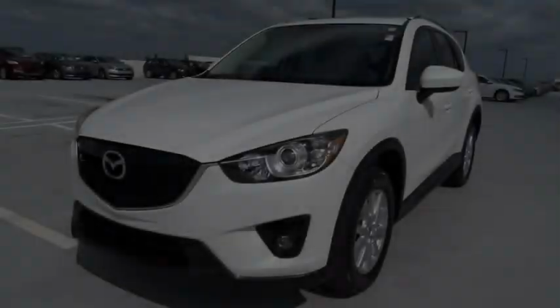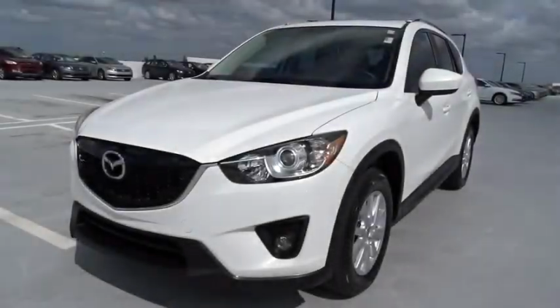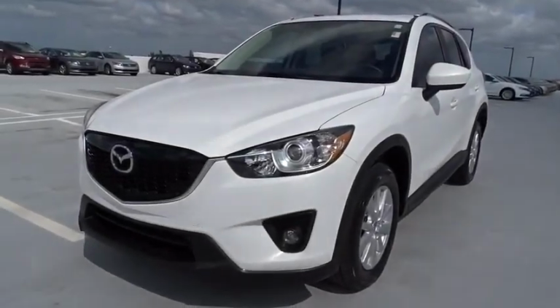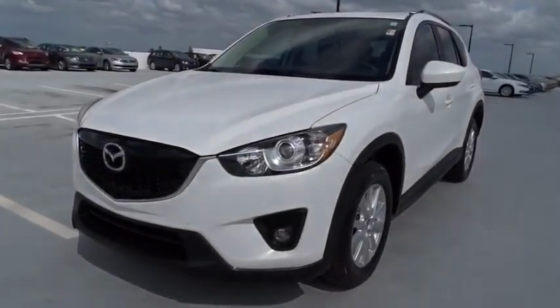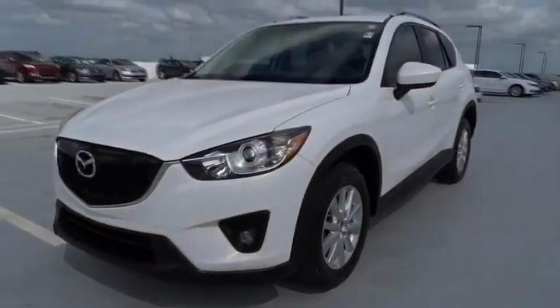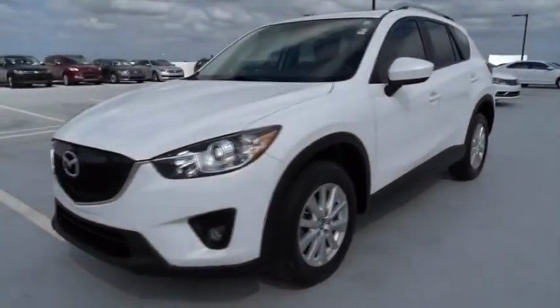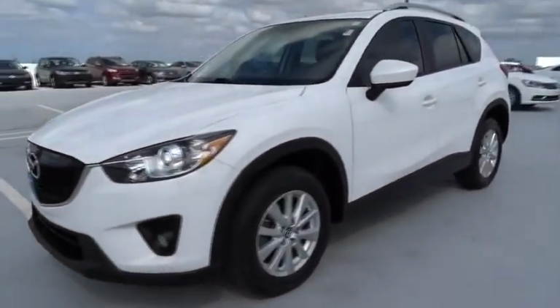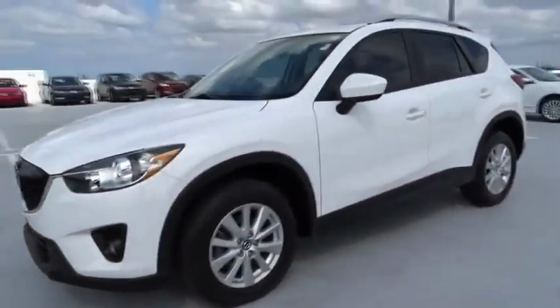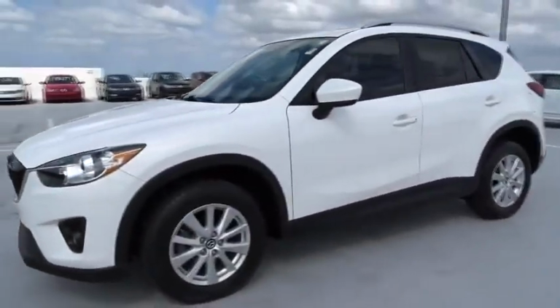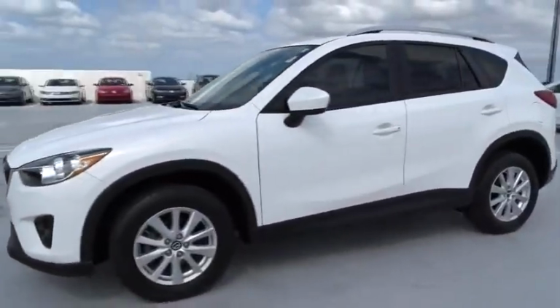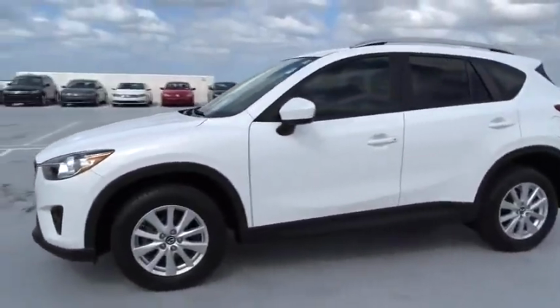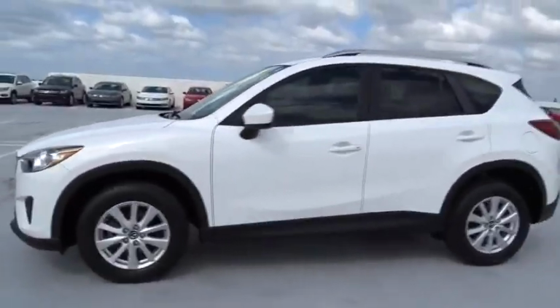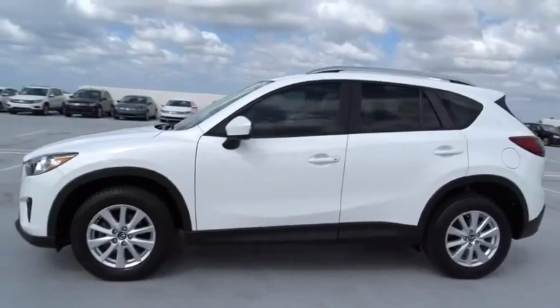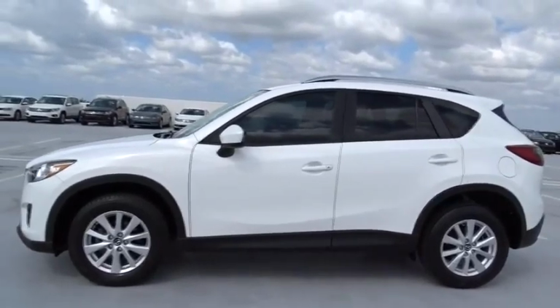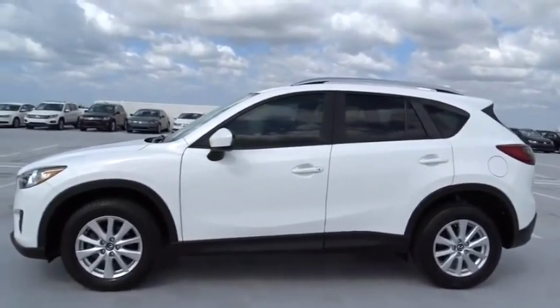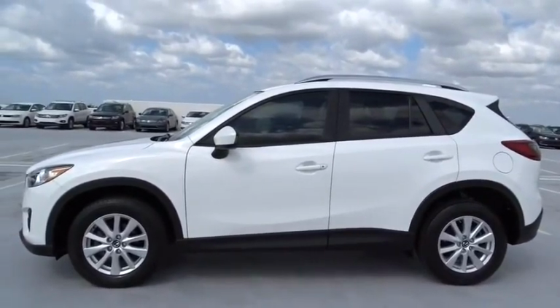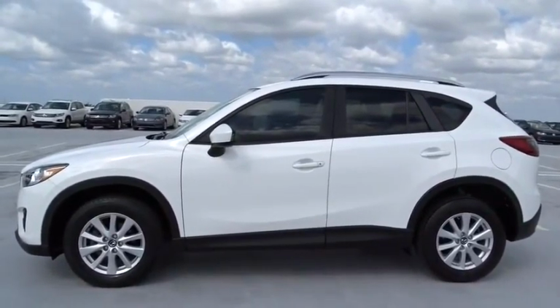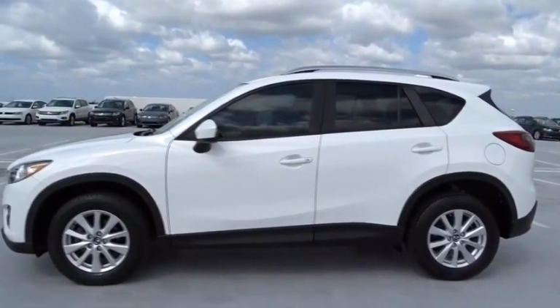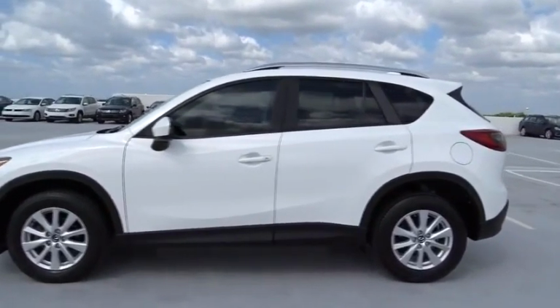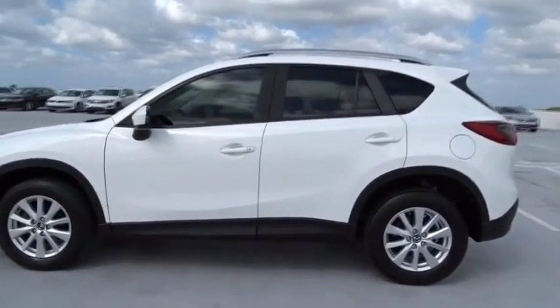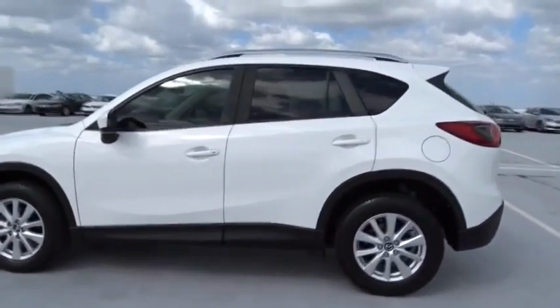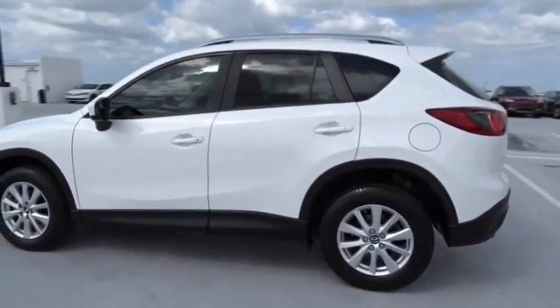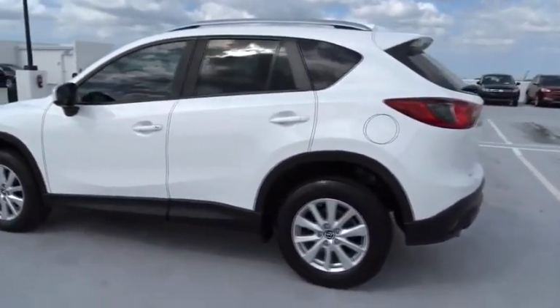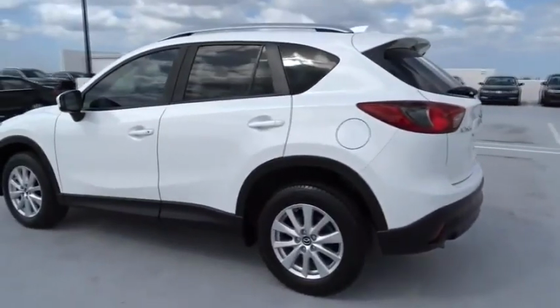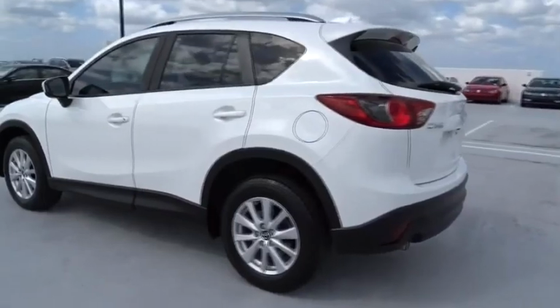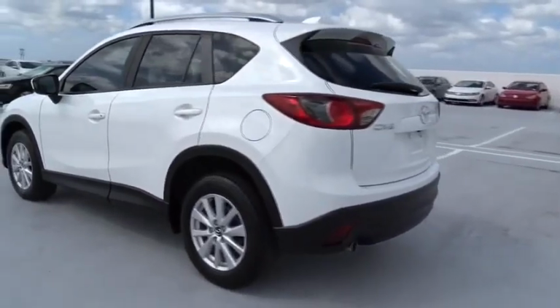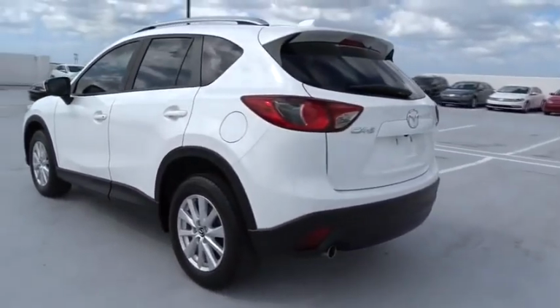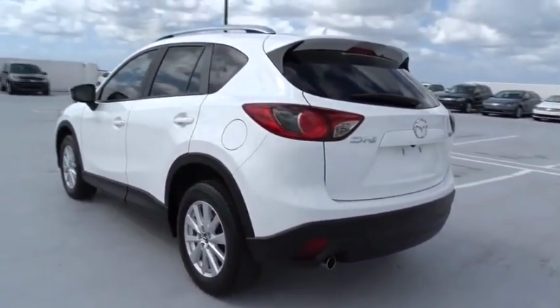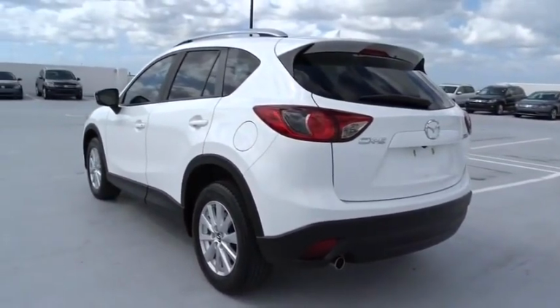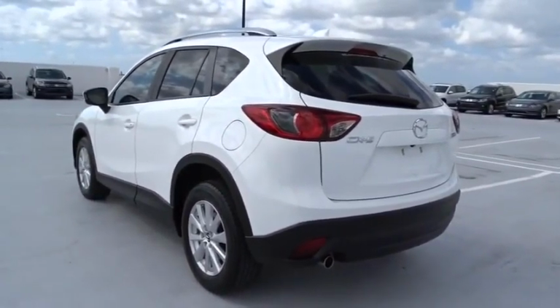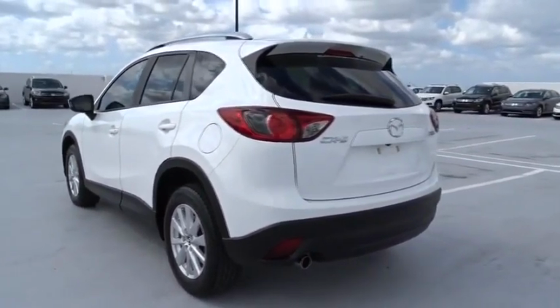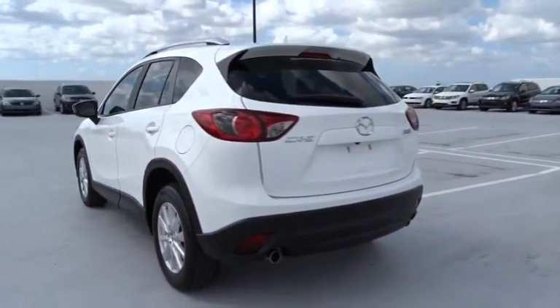The 2014 CX-5. With its fuel-efficient engine, engaging driving experience, and daring styling, the Mazda CX-5 is a good choice for those seeking a sporty yet thrifty crossover SUV.